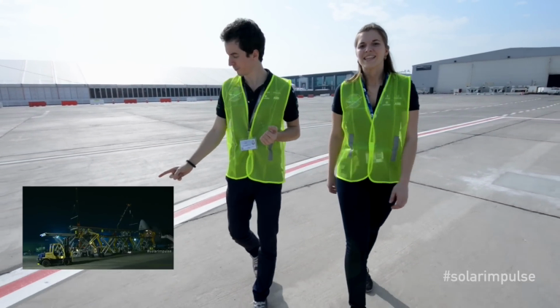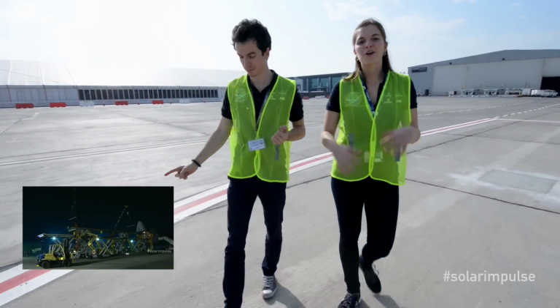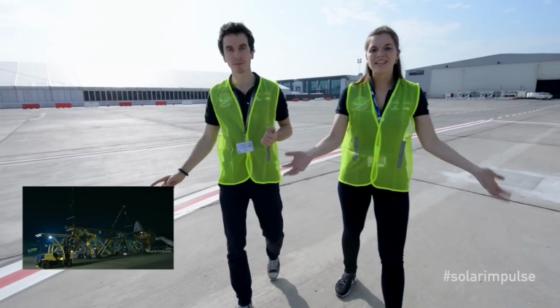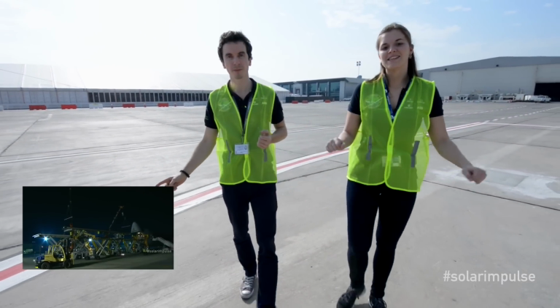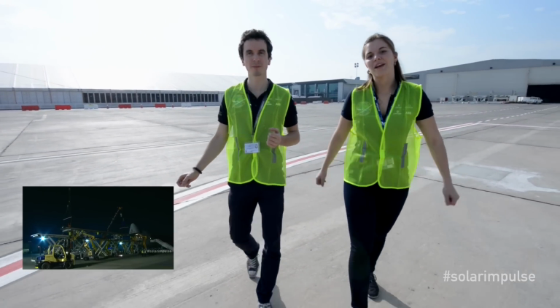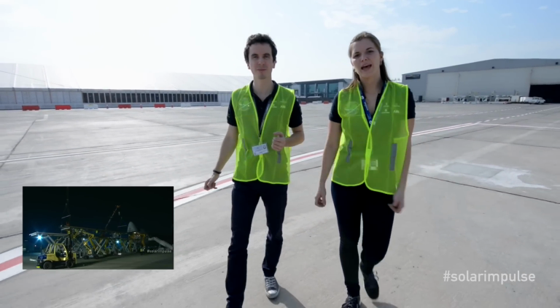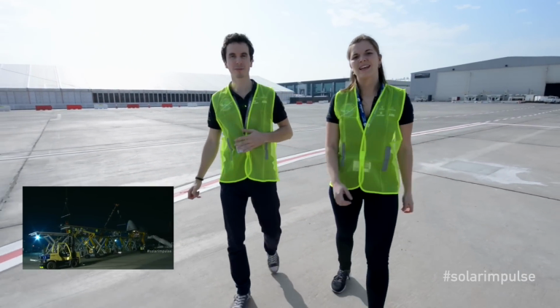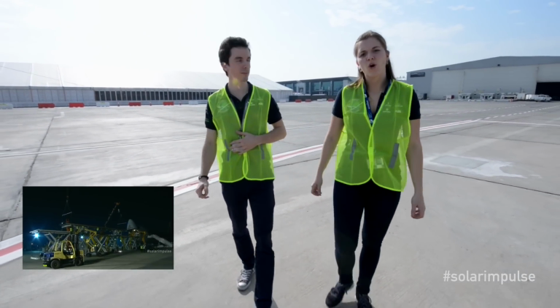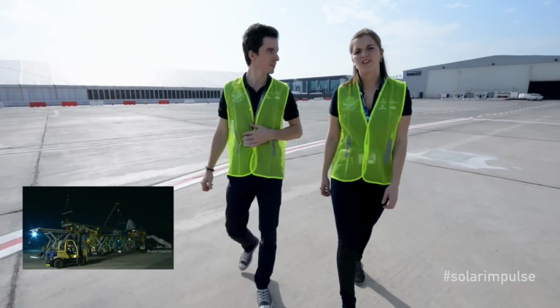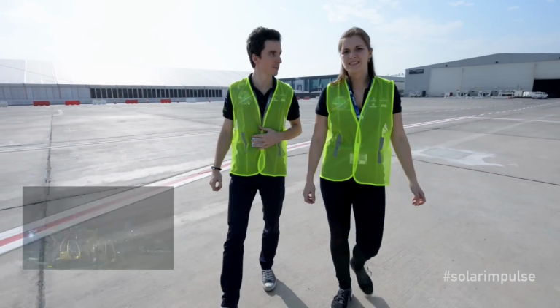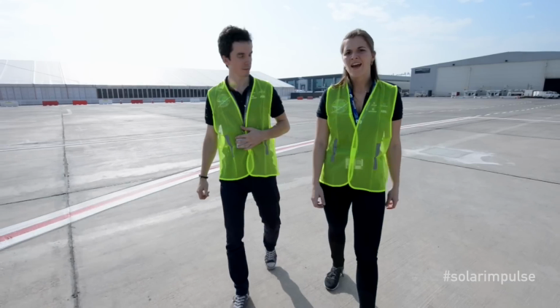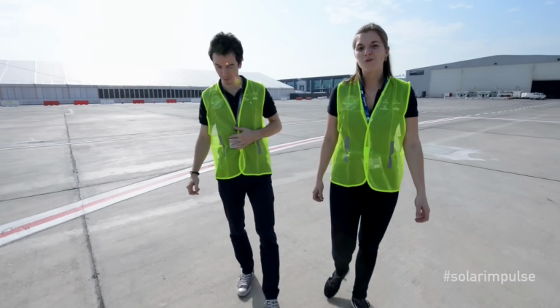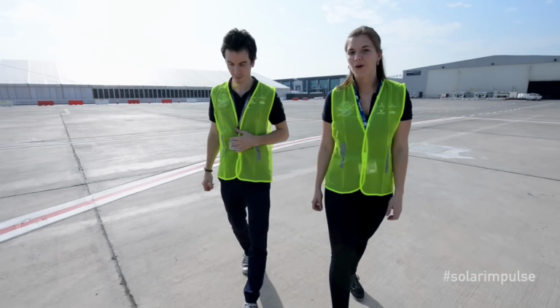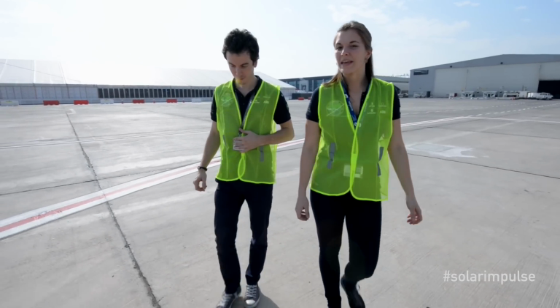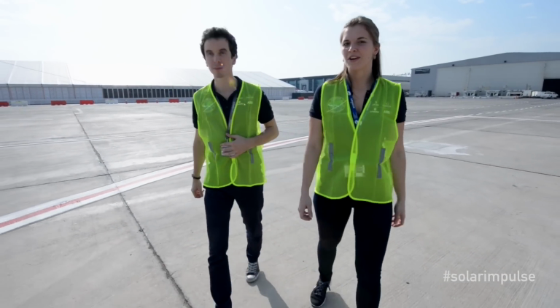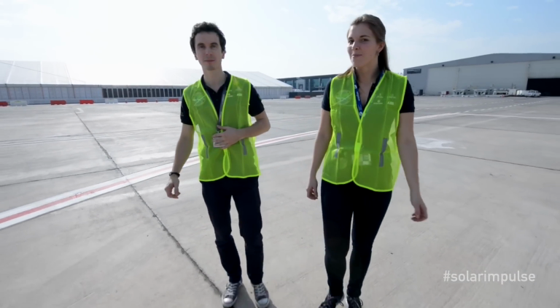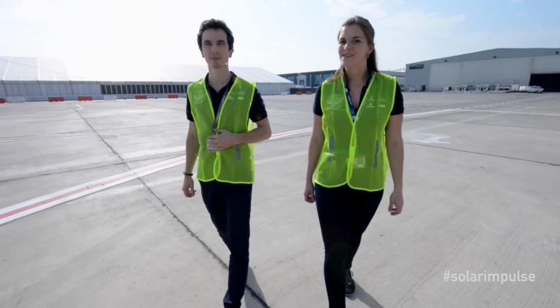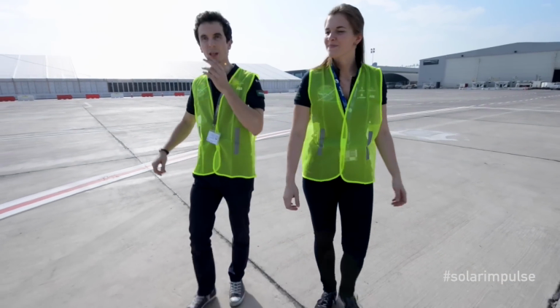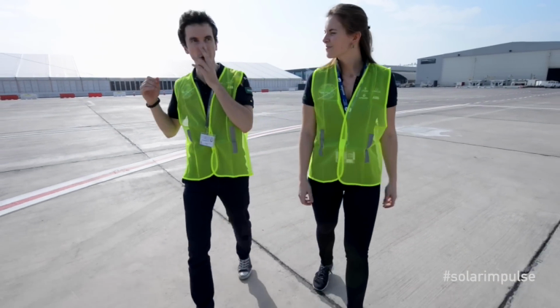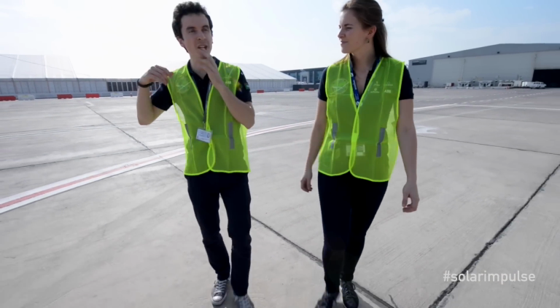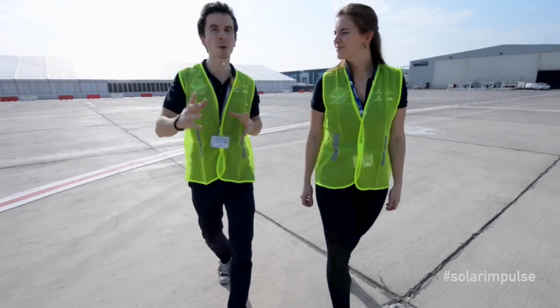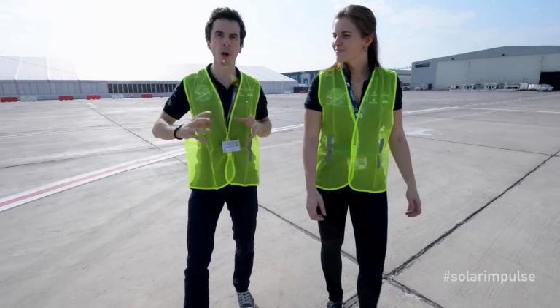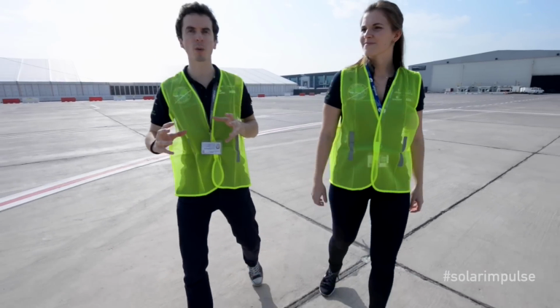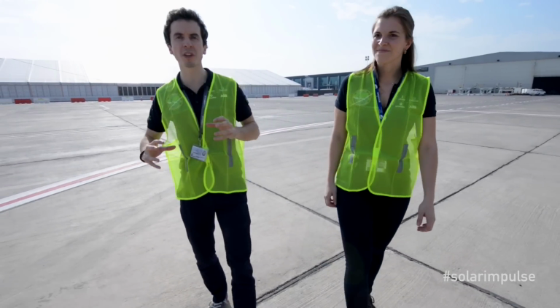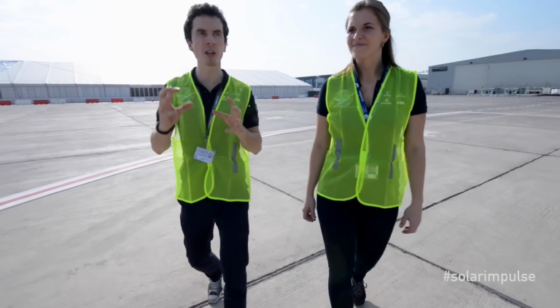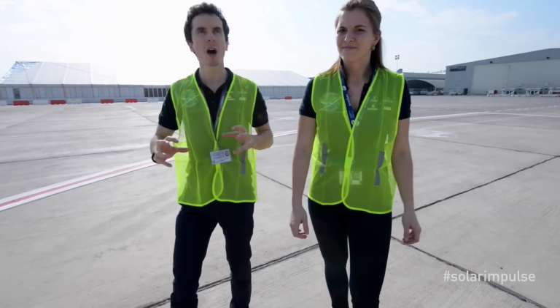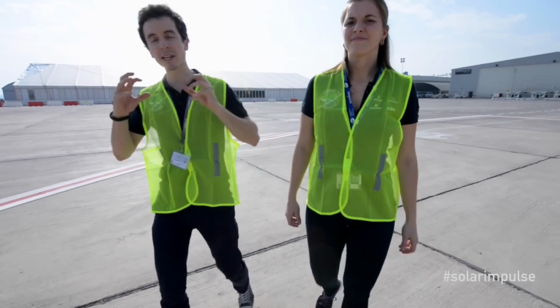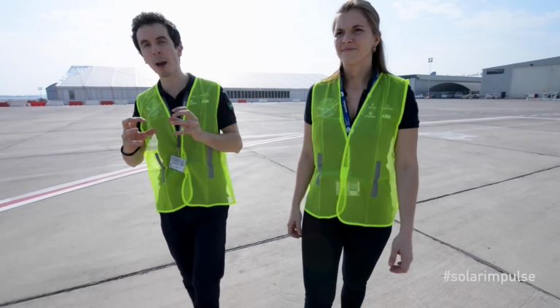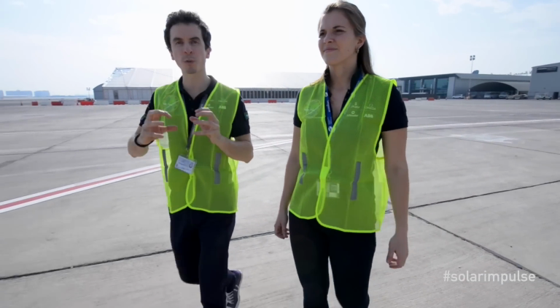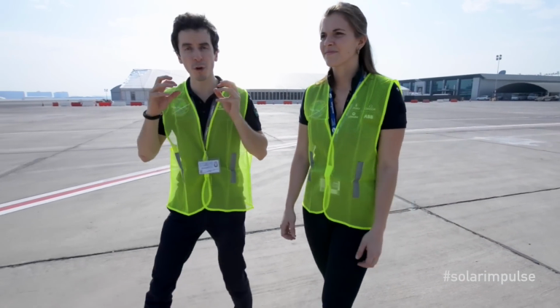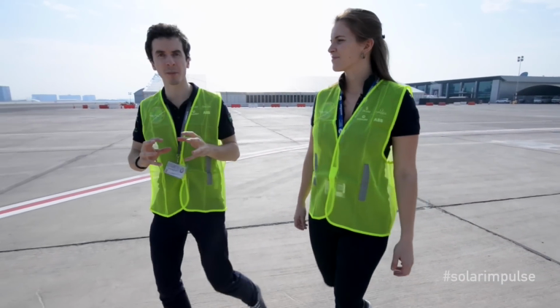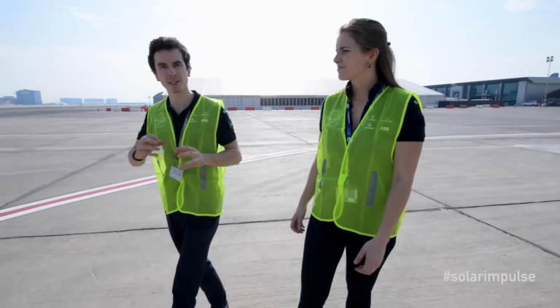Now we're in a completely new setting. We're in Abu Dhabi thanks to our host partner Masdar, and the around-the-world journey will begin here in about a month. We're going to take you to the runway where the engineers are taking the airplane out for the first time. Let's go!